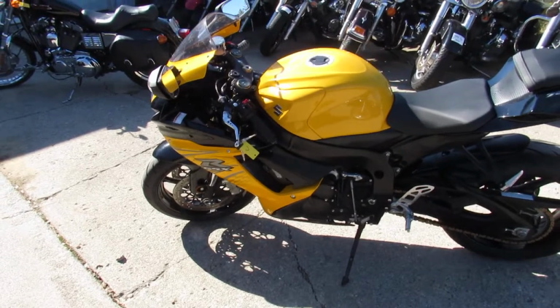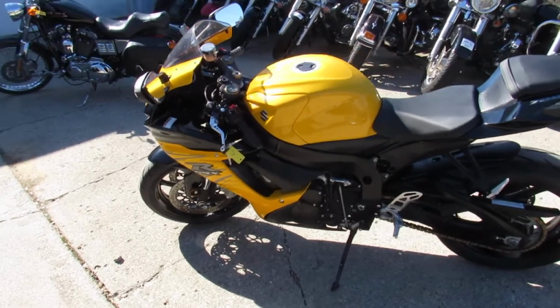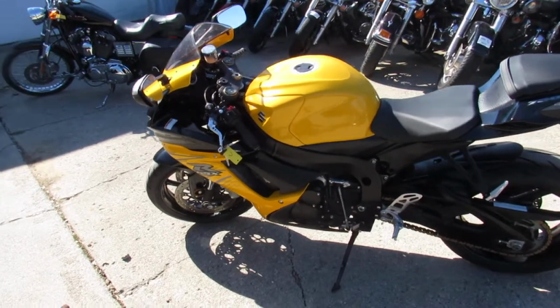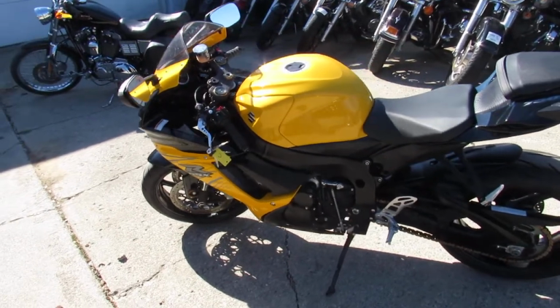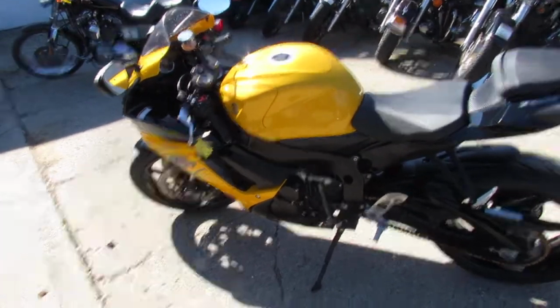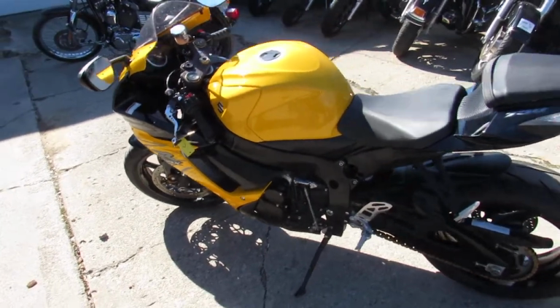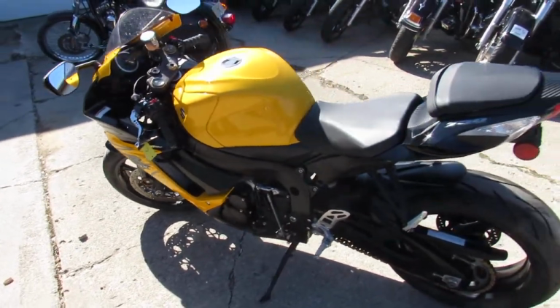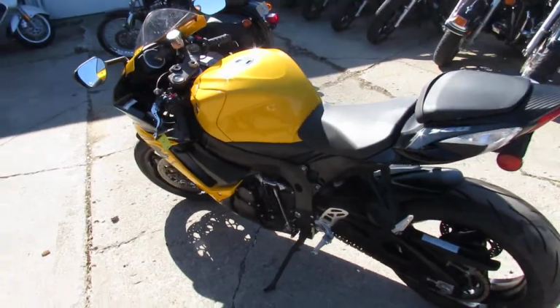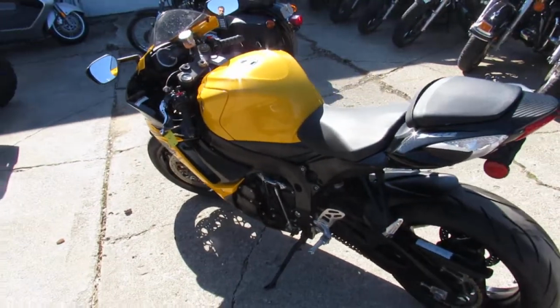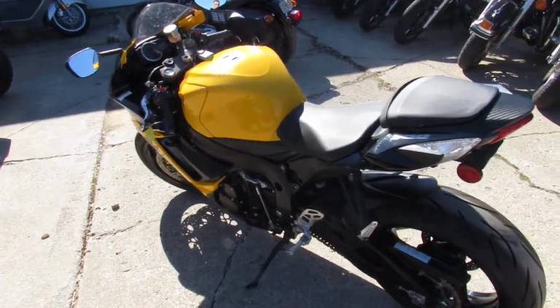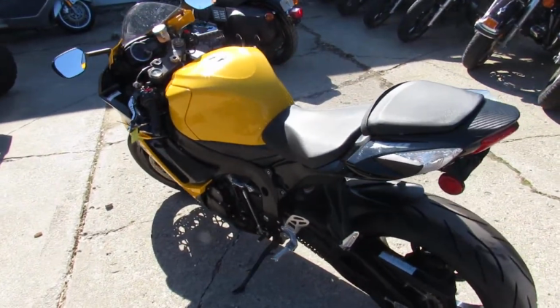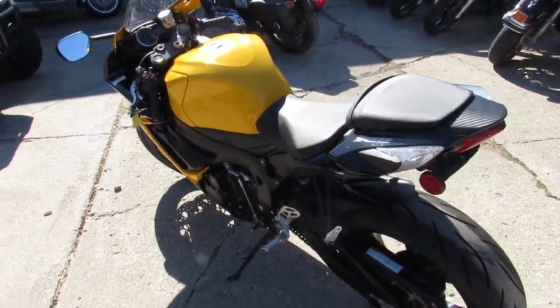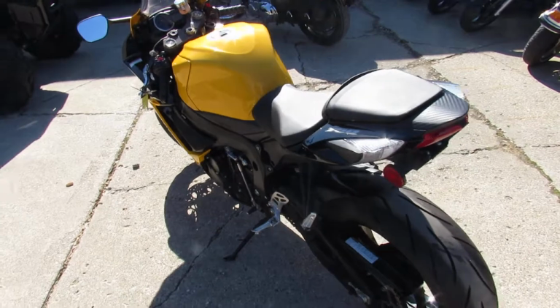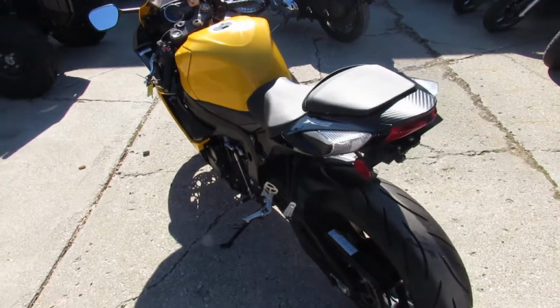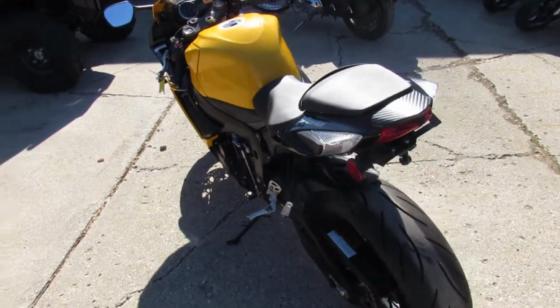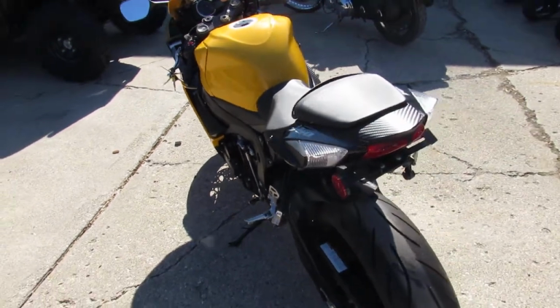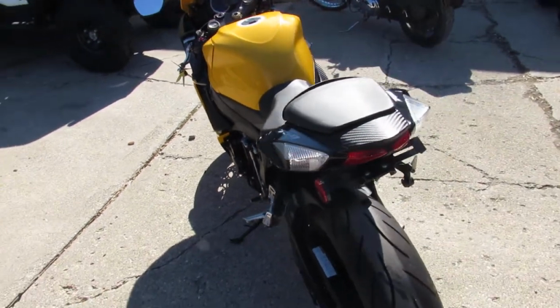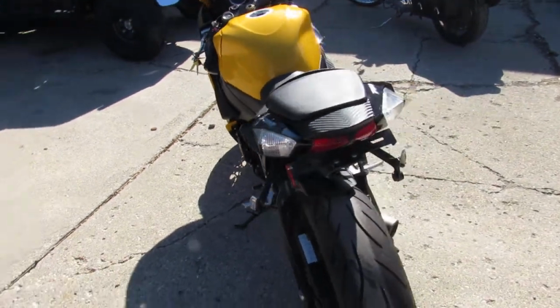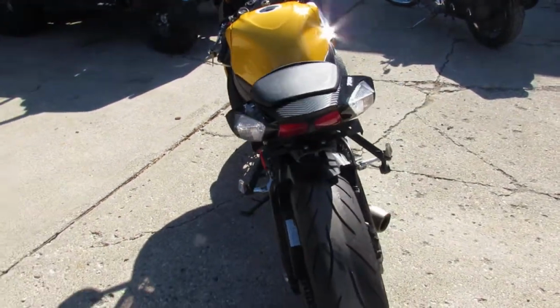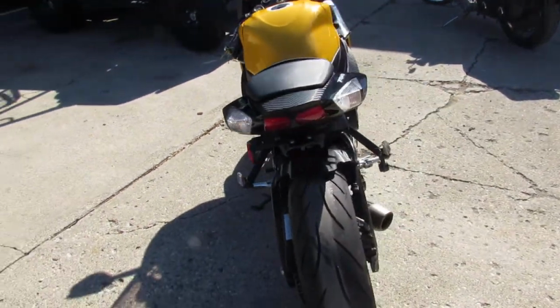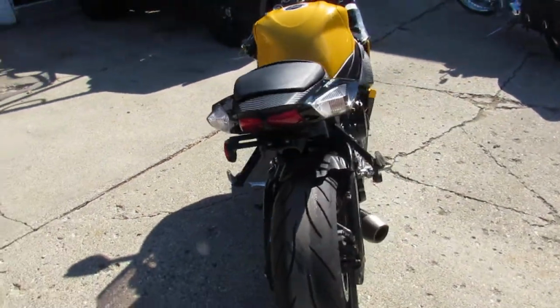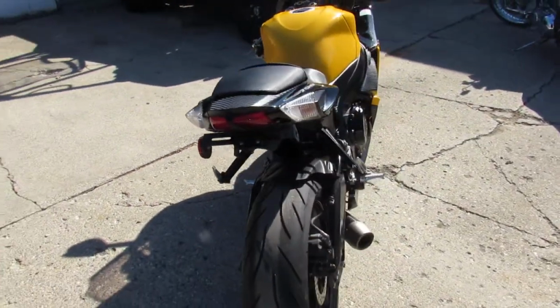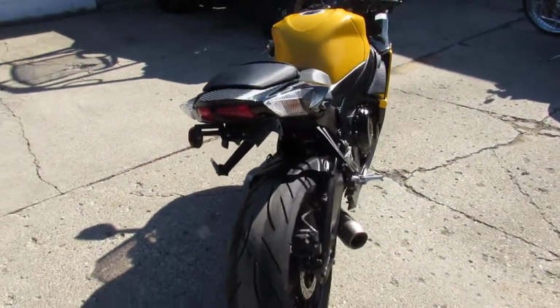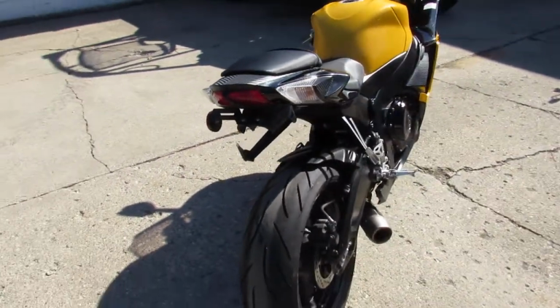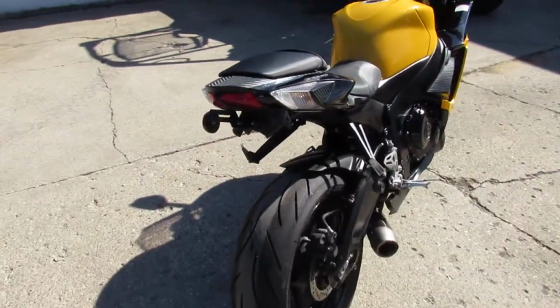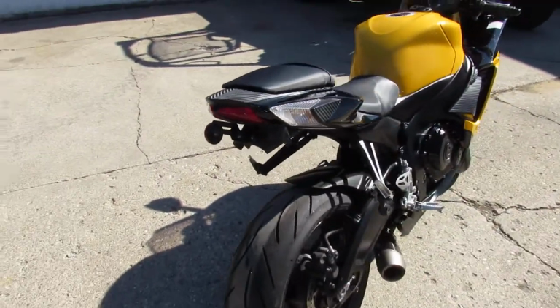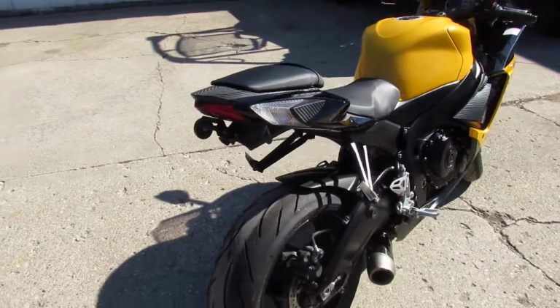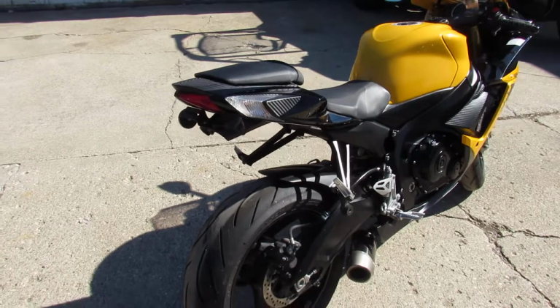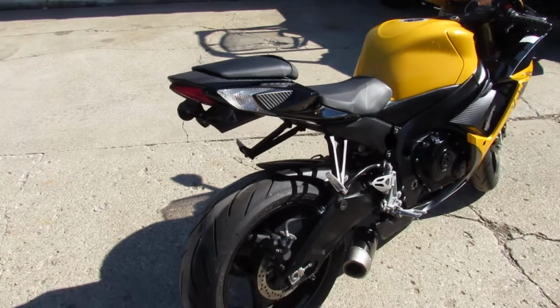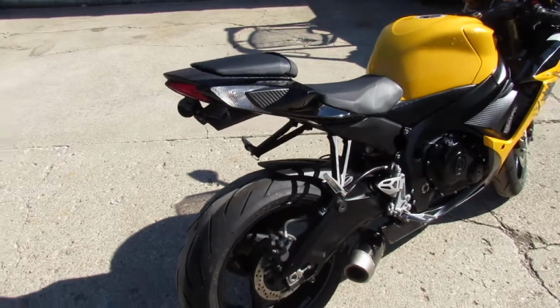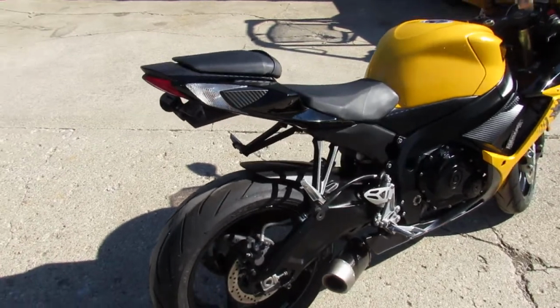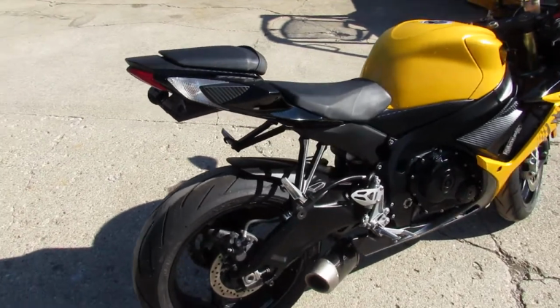Hey guys, it's ApprovalPowerSports.com here. We've got over 200 used sport bikes in our showroom for sale. Today I'm going to show you the used Suzuki GSX-R 750 for sale with only 10,204 miles.